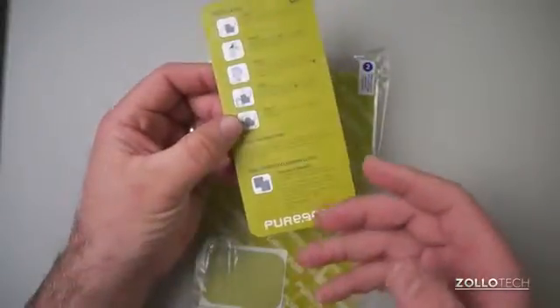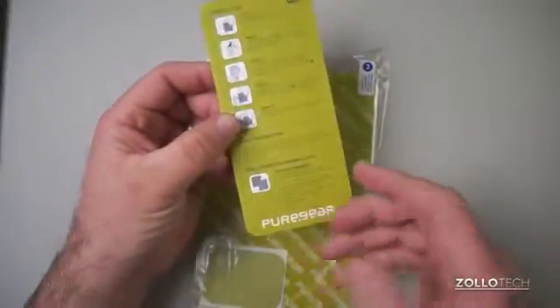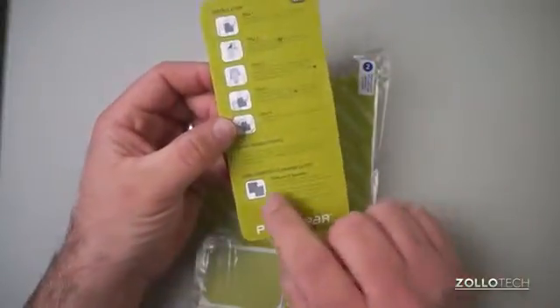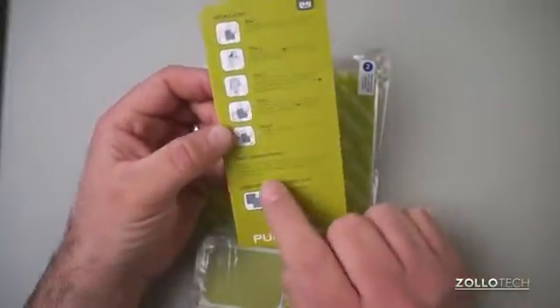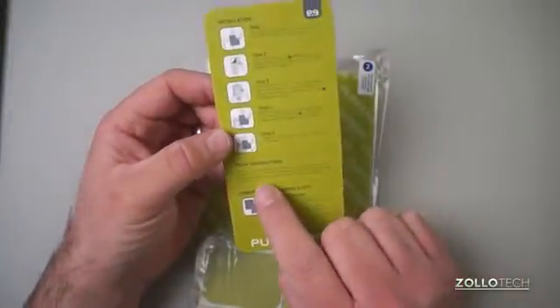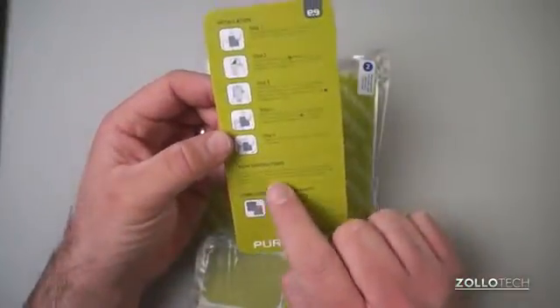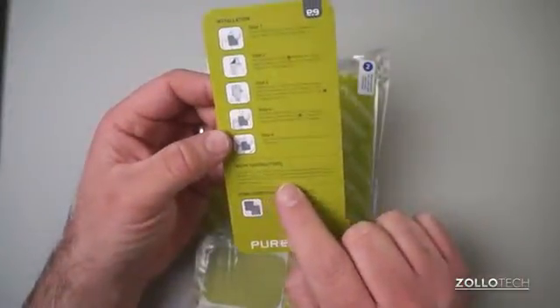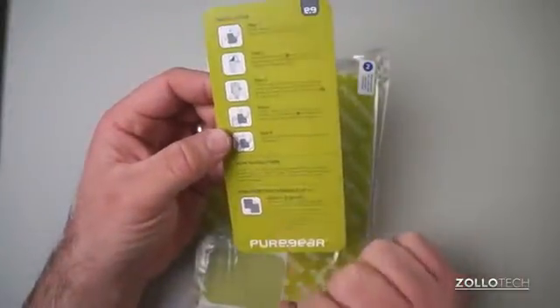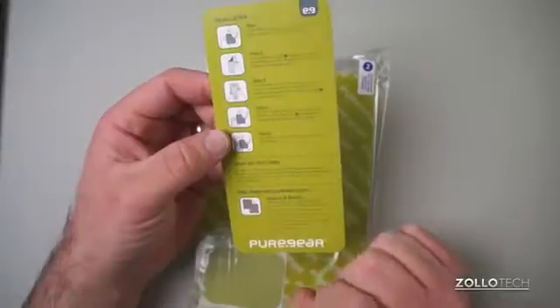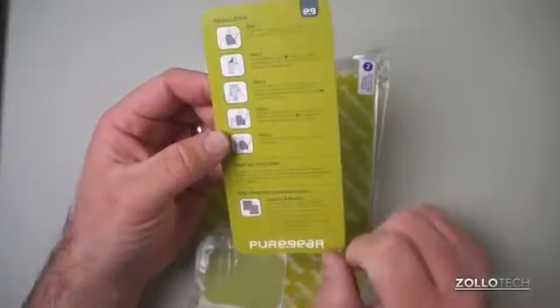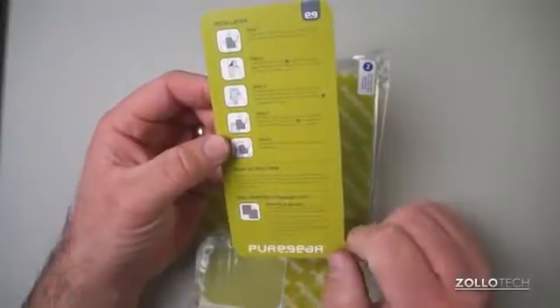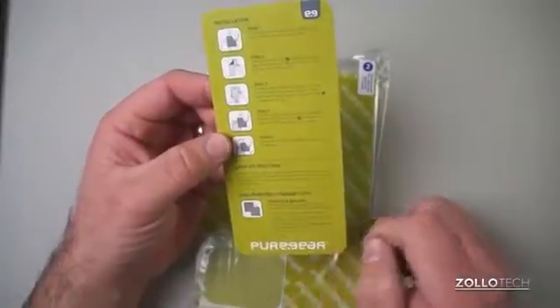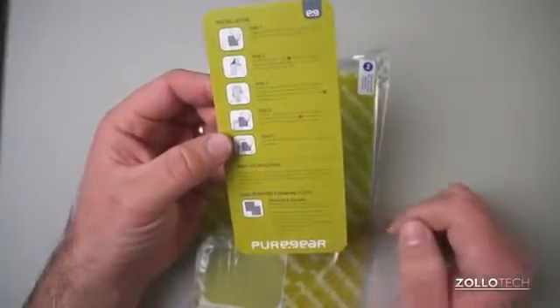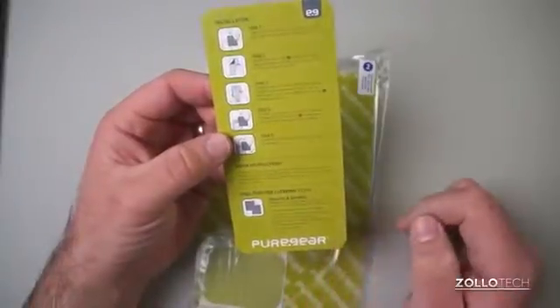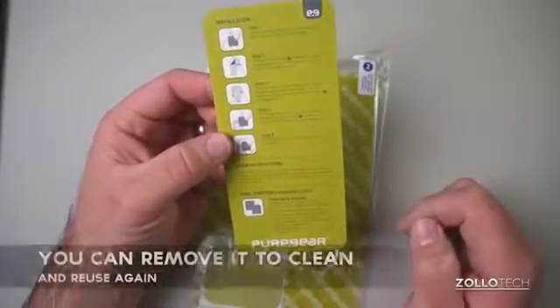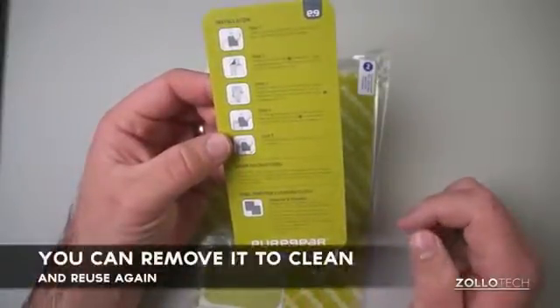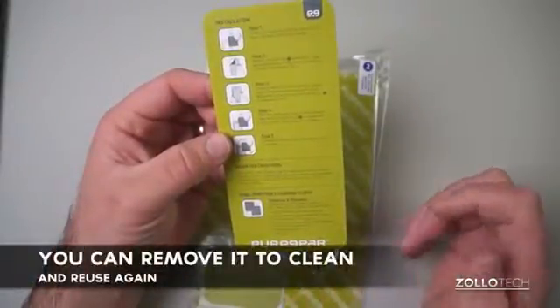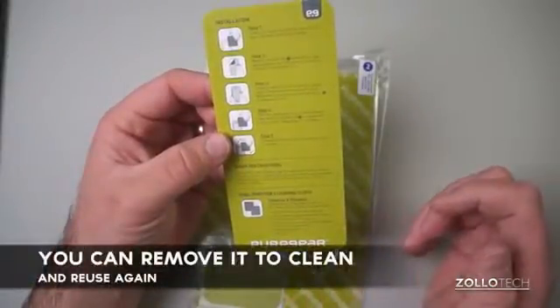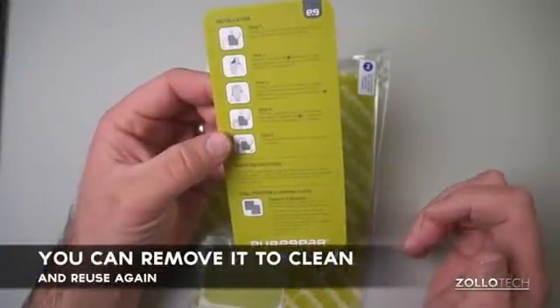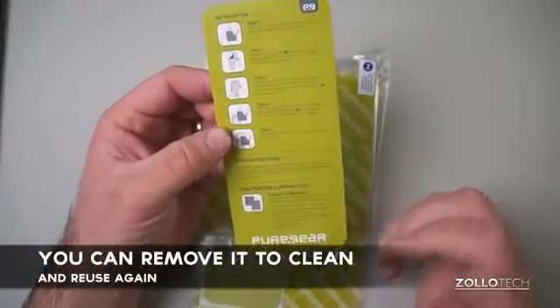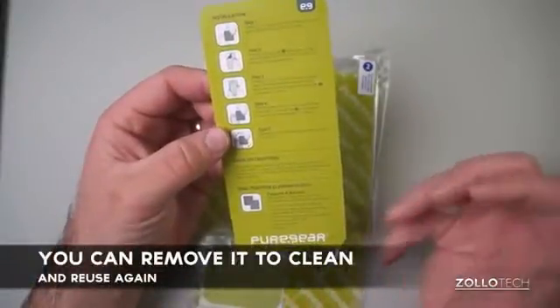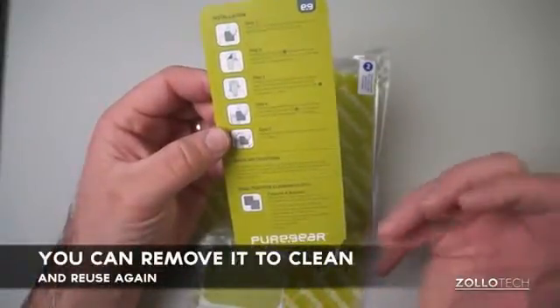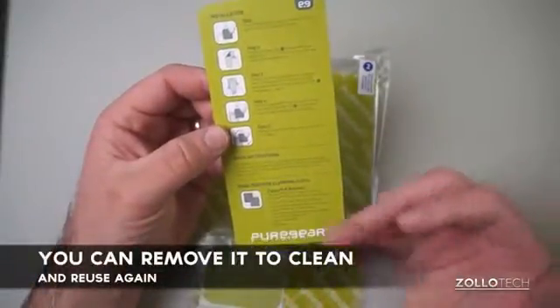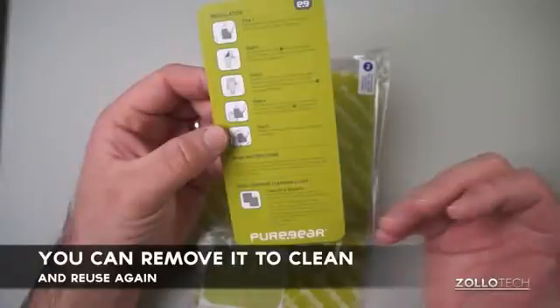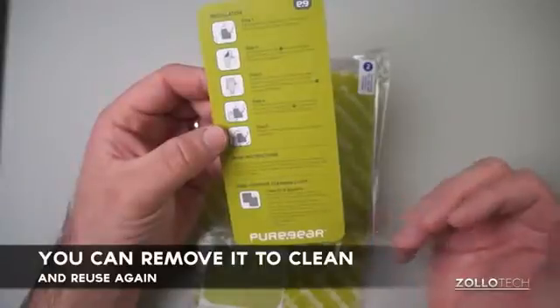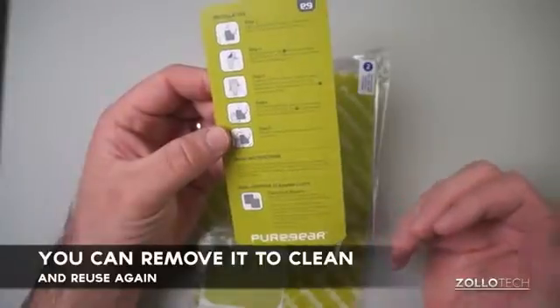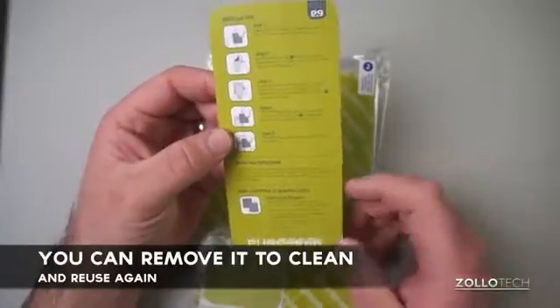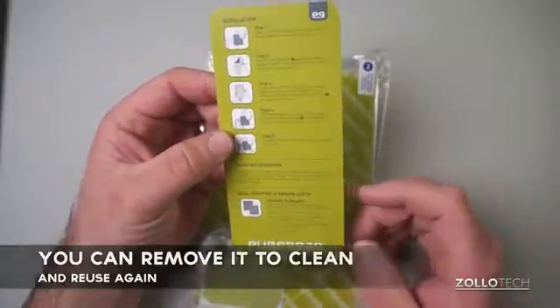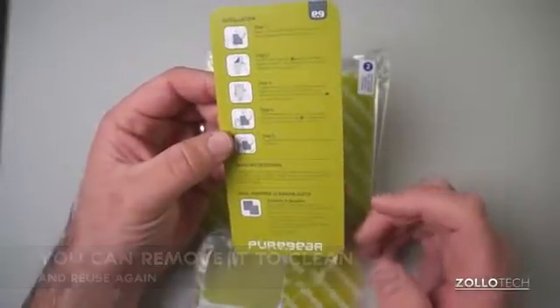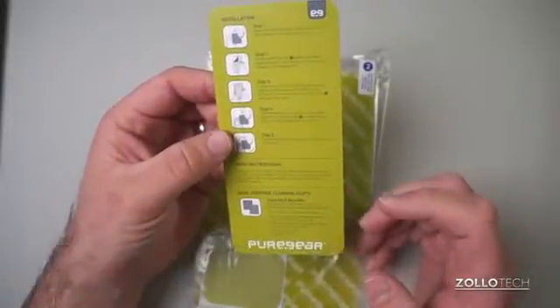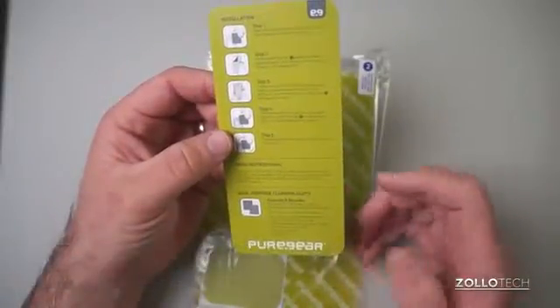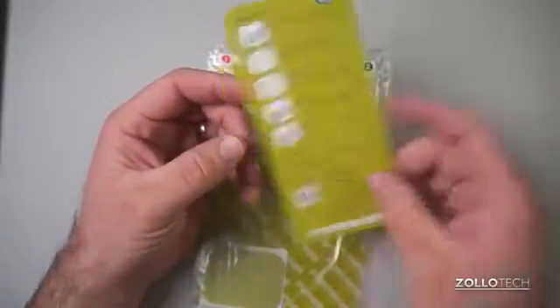The interesting thing is it says you can remove the screen protector and run it underwater, gently rub away the debris with your finger. You can use dish soap to do that, and it should work really nicely.